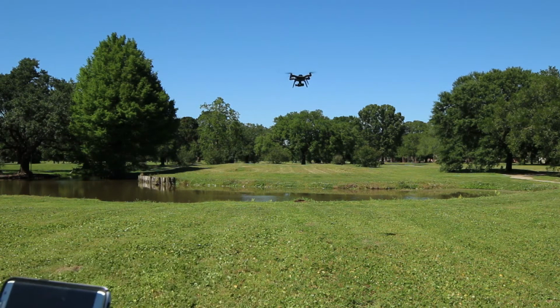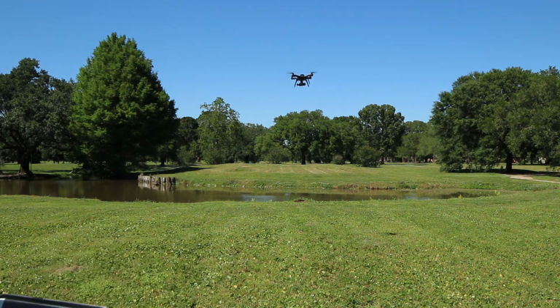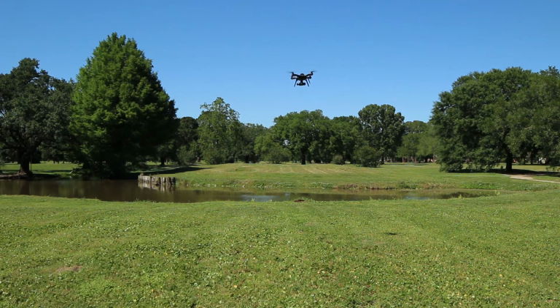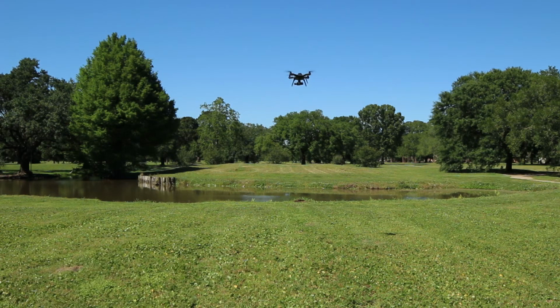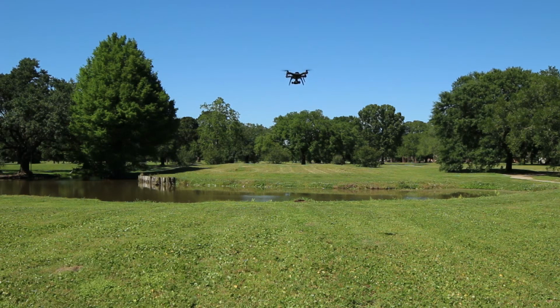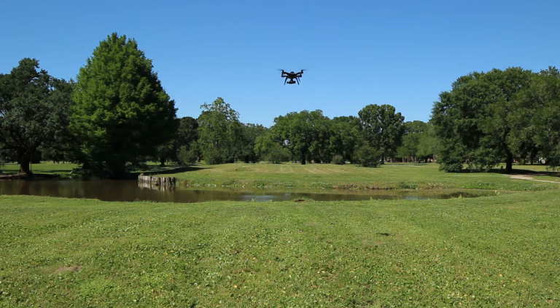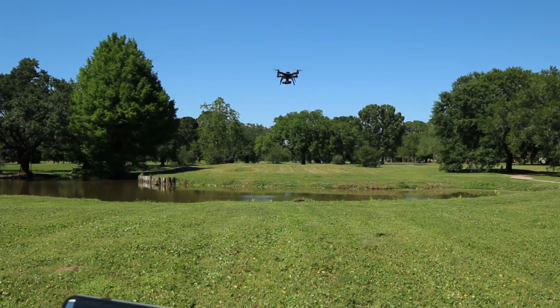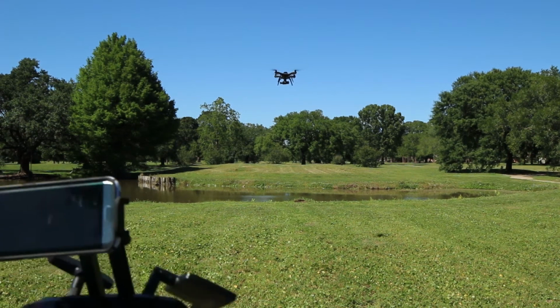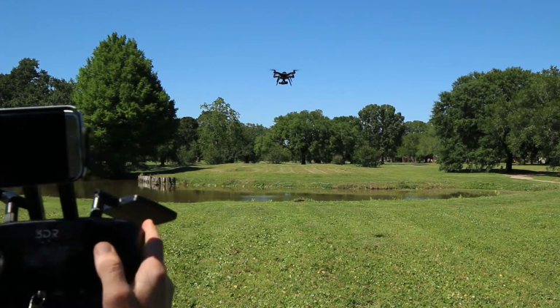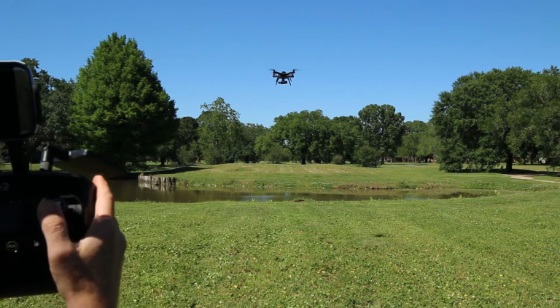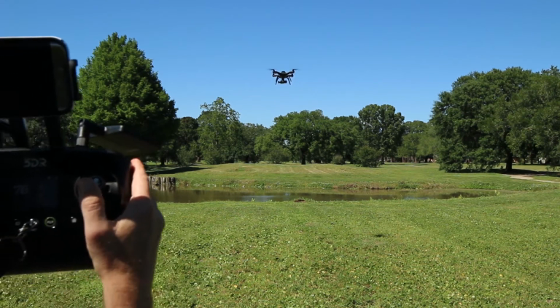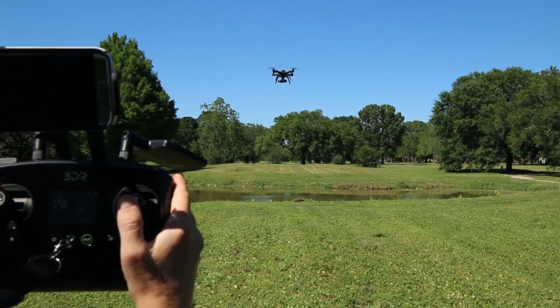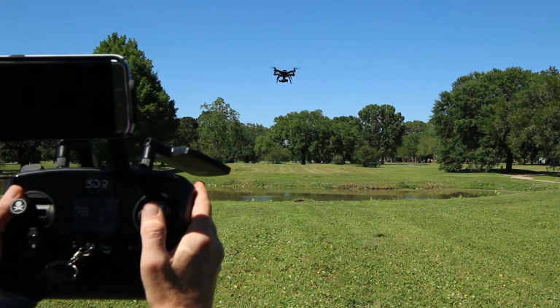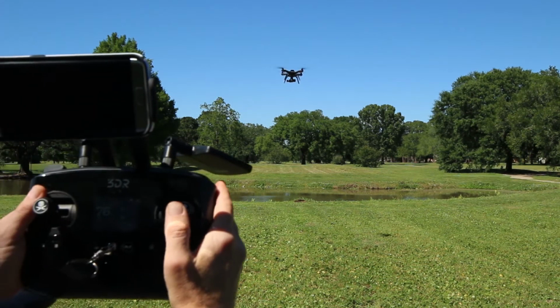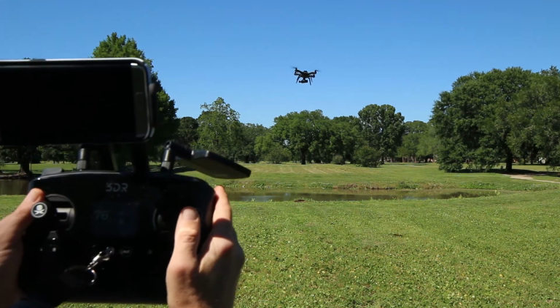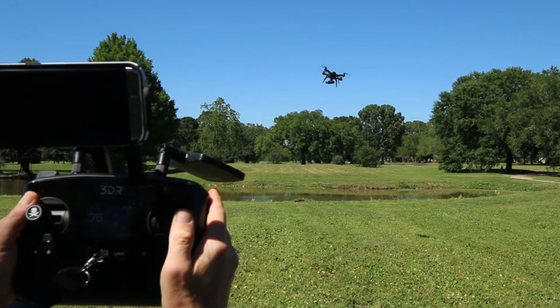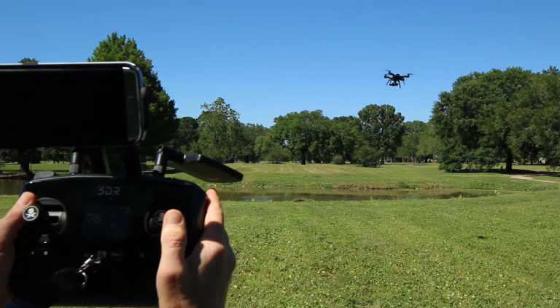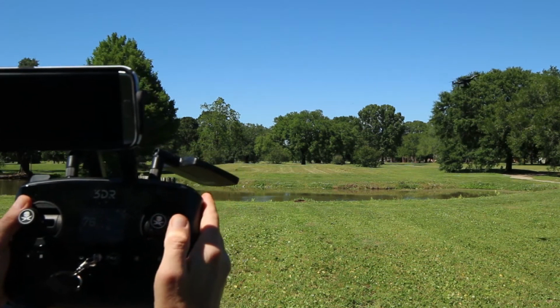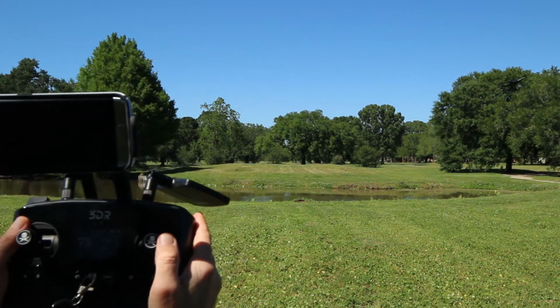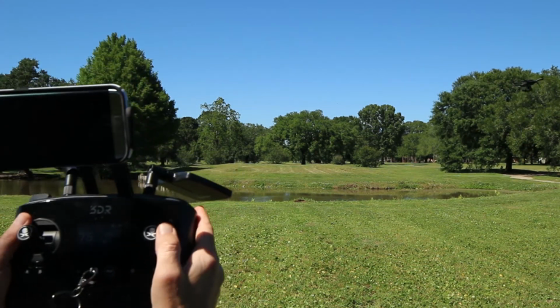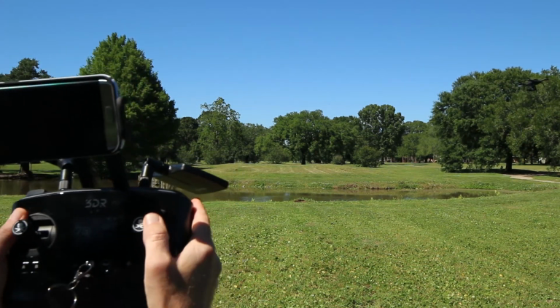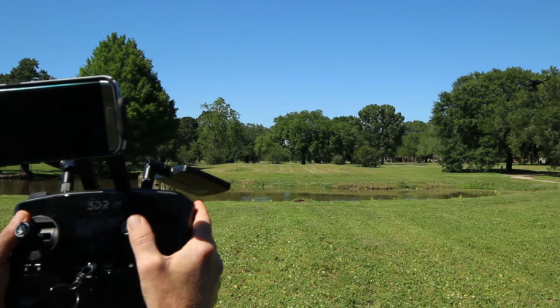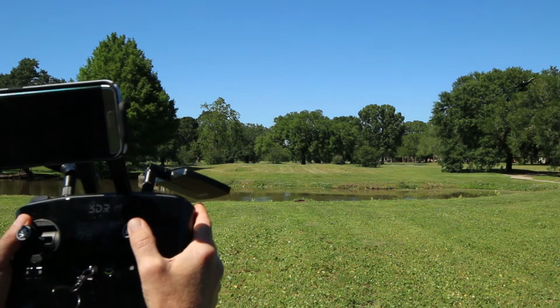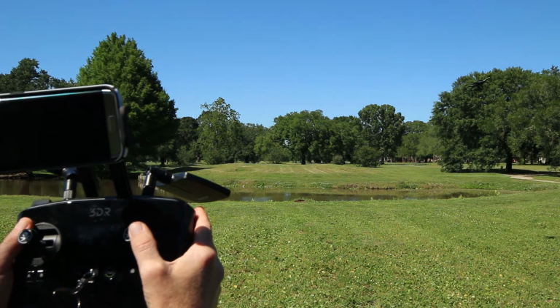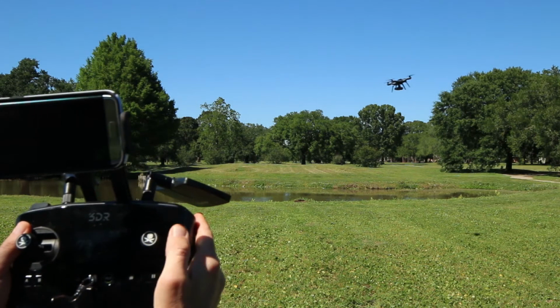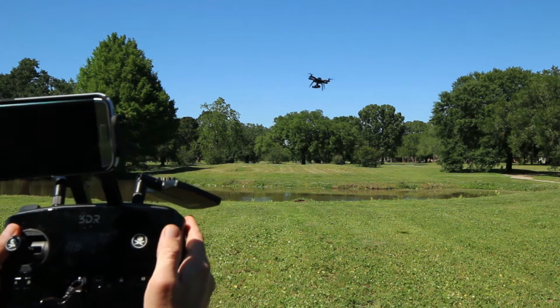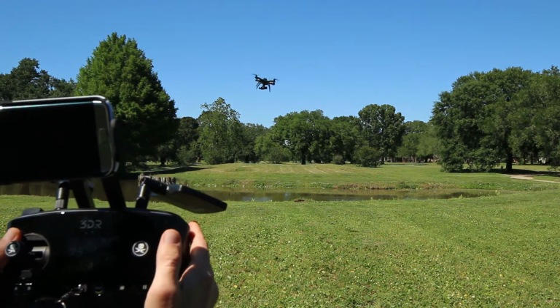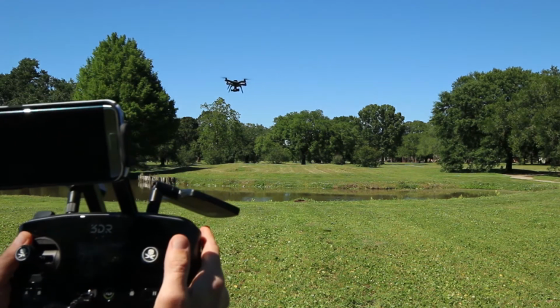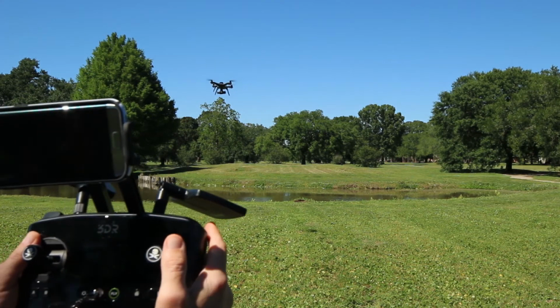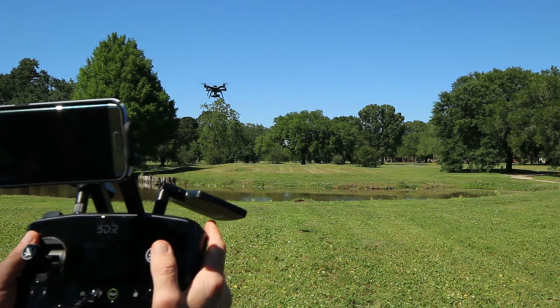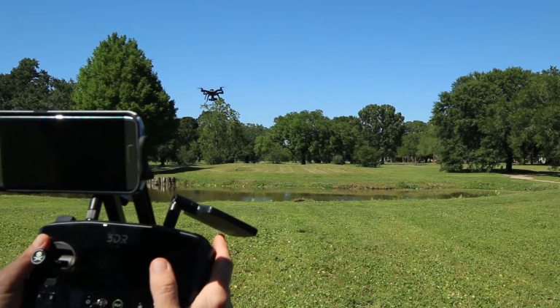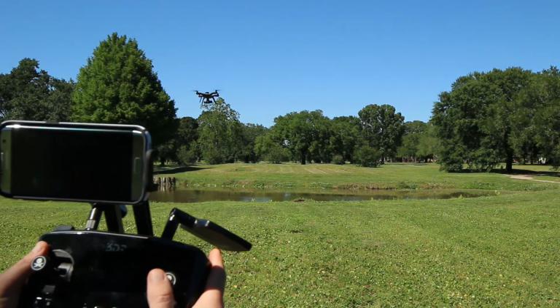Bringing it back into the frame. What you need to know: when you go to the side, it goes to the side. When you go to the left, it tilts to the left — that's your motion.